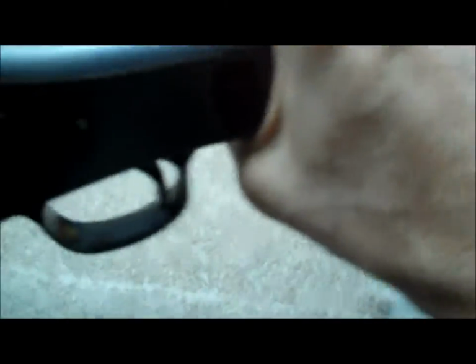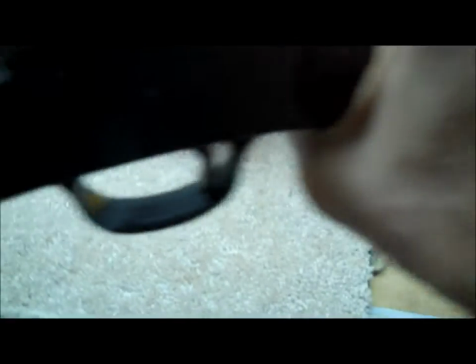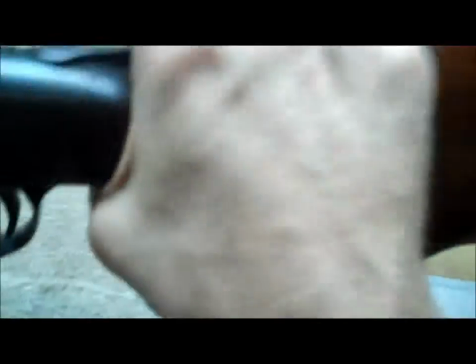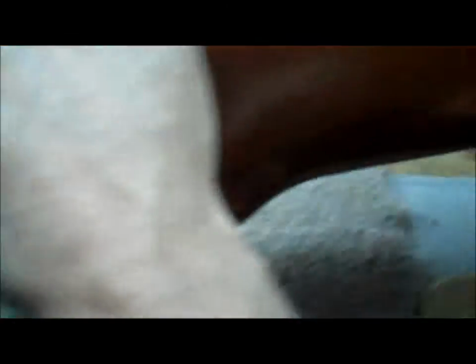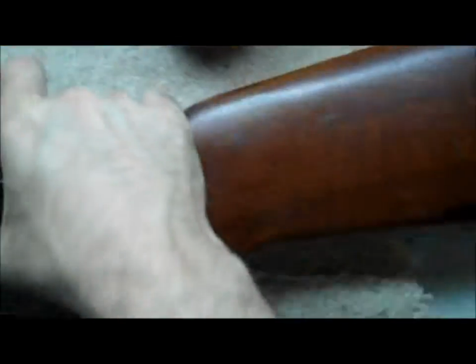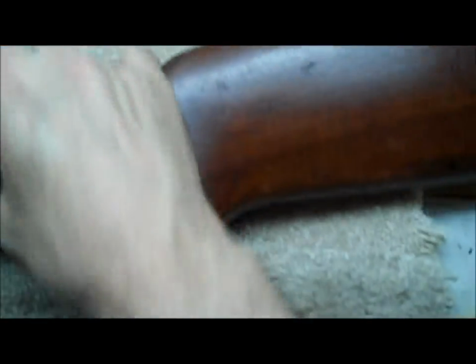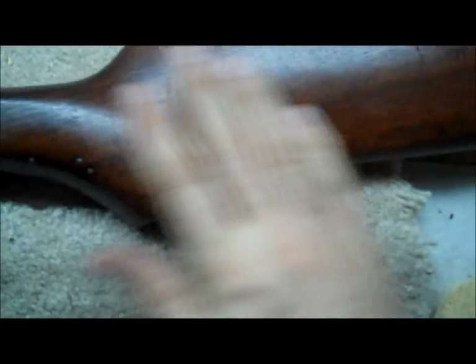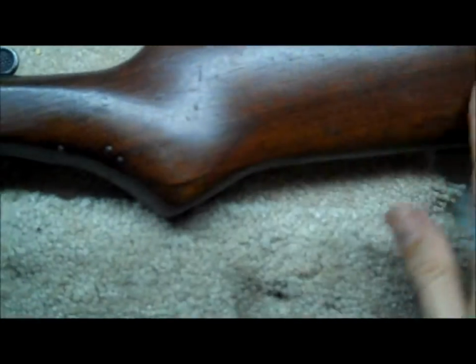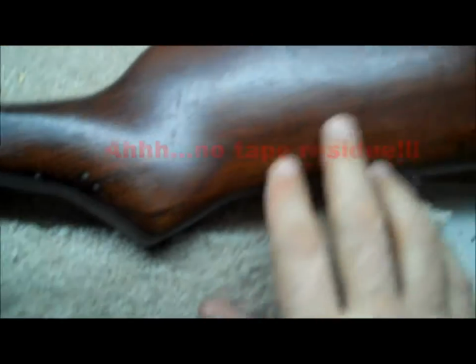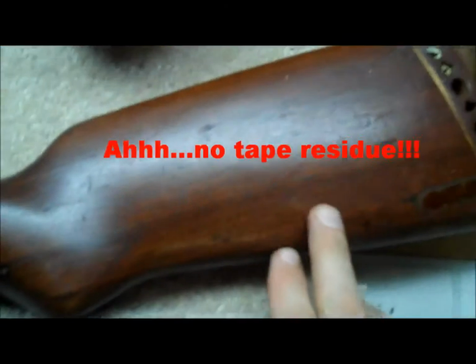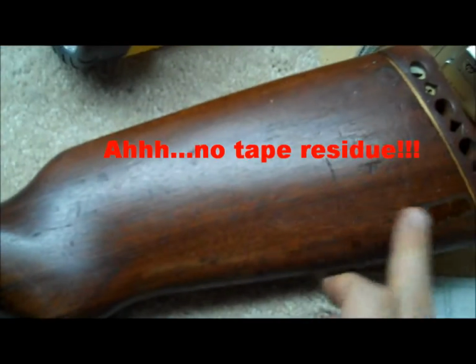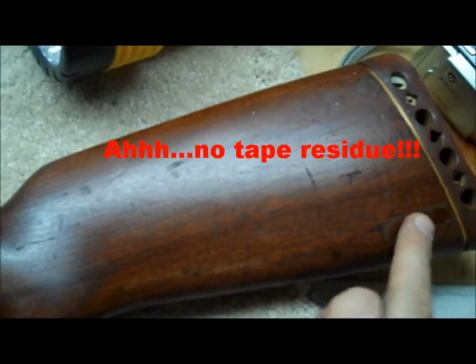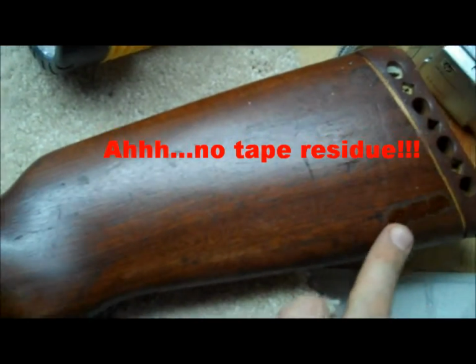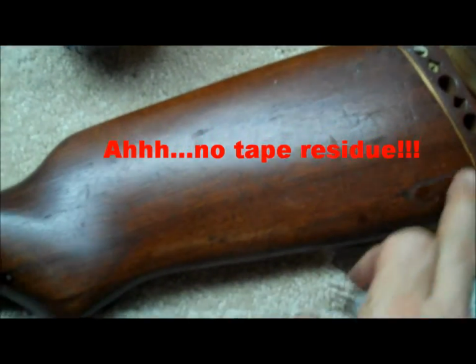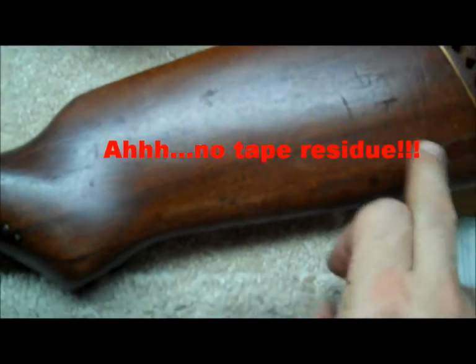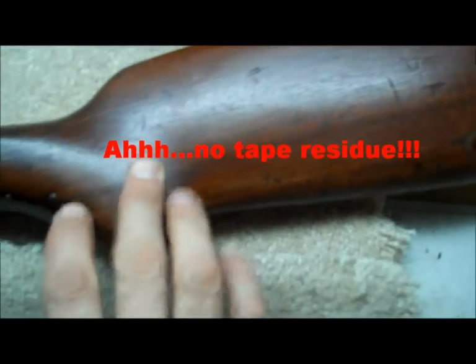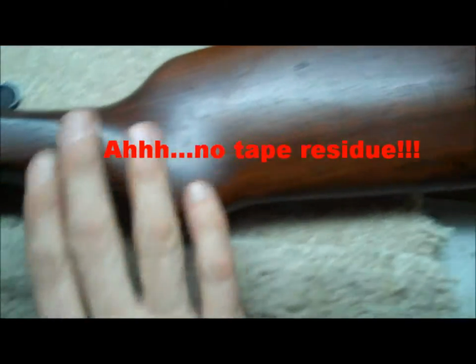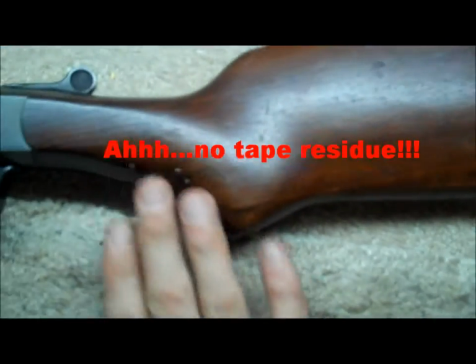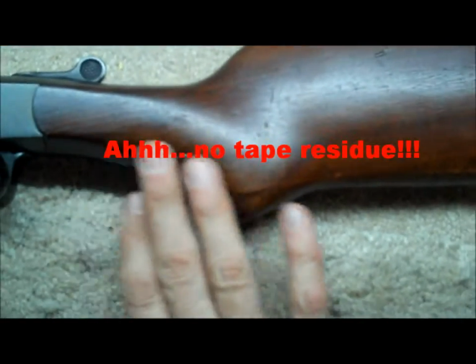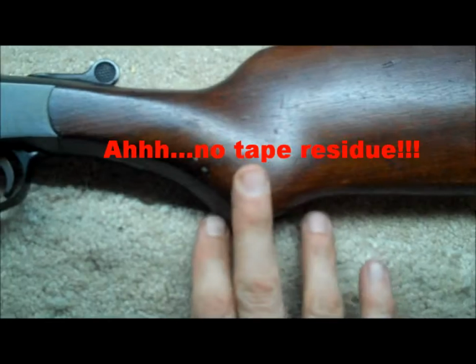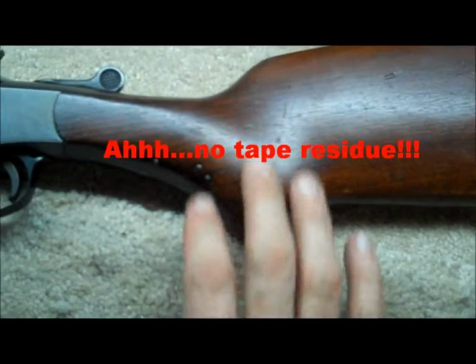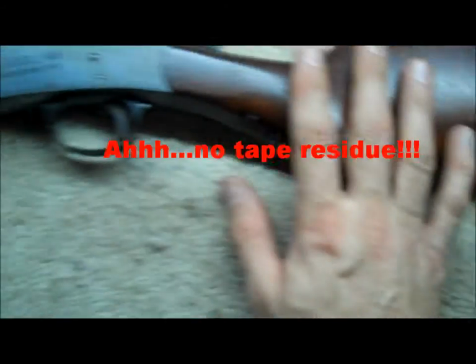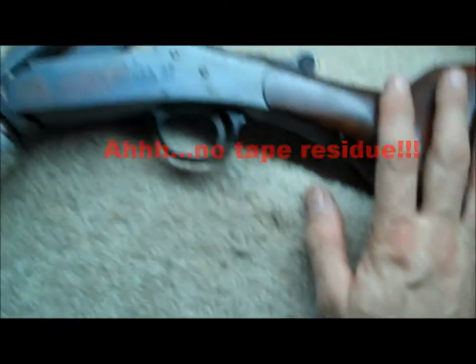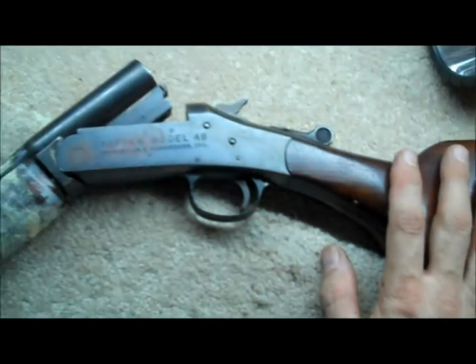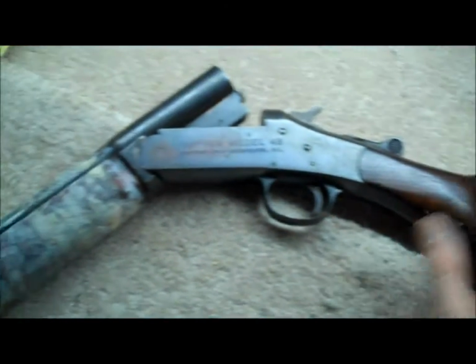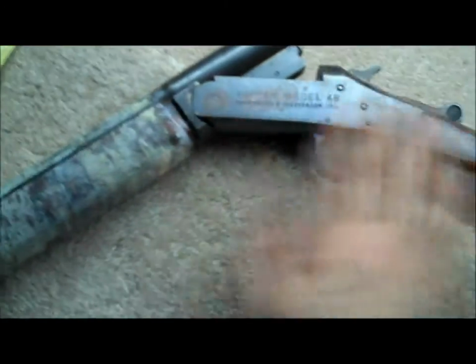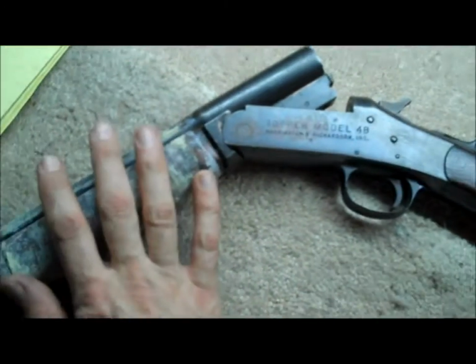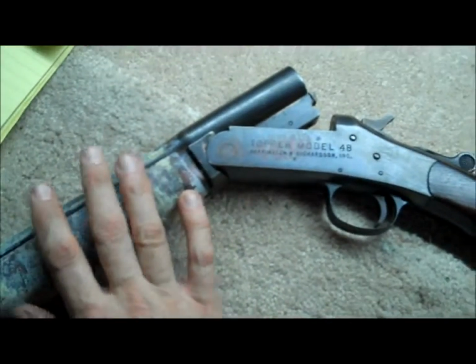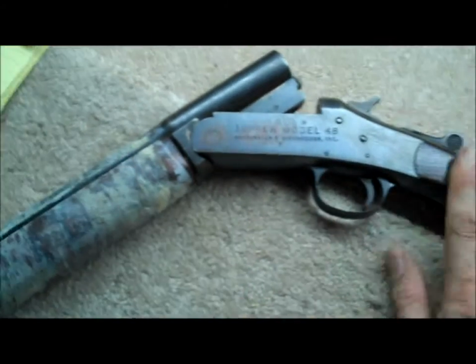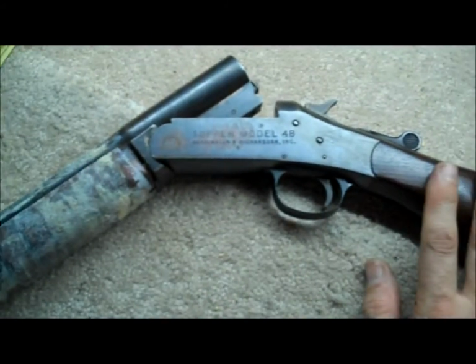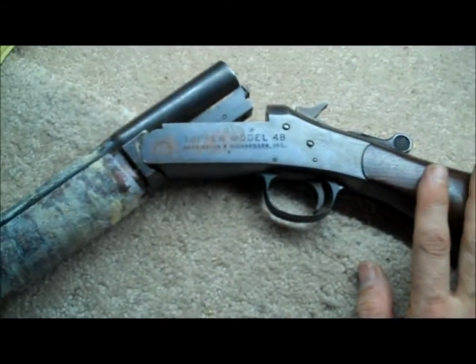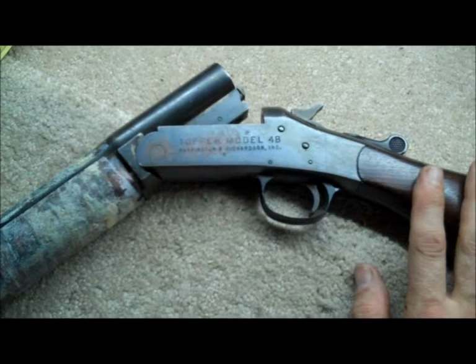And then we're going to have to do some work with the stock. It's in pretty good shape, got a little bit of damage to it. We'll just clean that up and then we'll probably end up restaining it to match. So this will be a little bit more labor intensive.